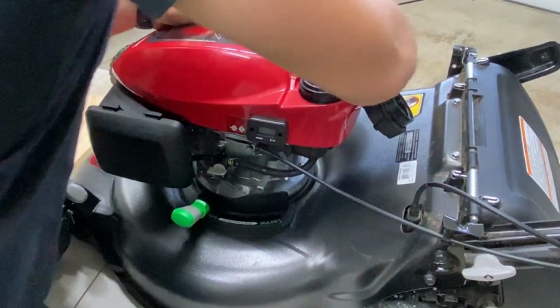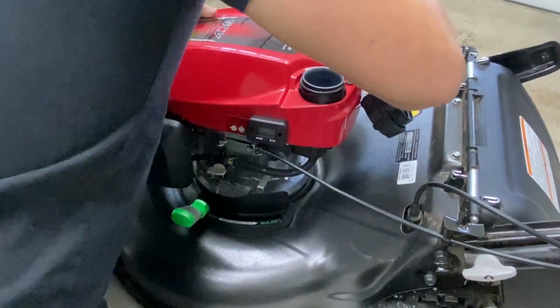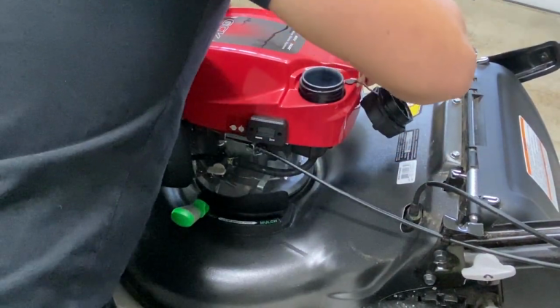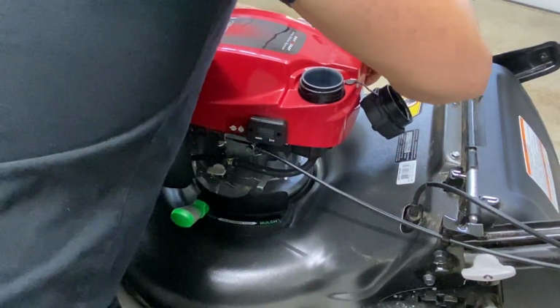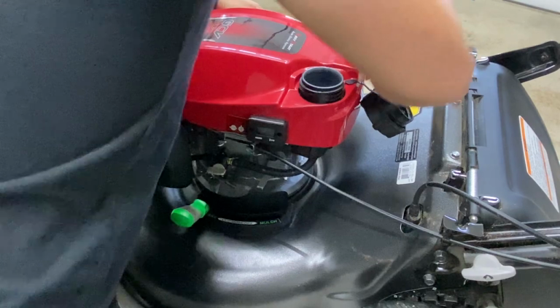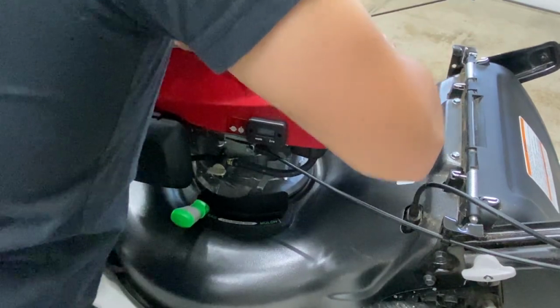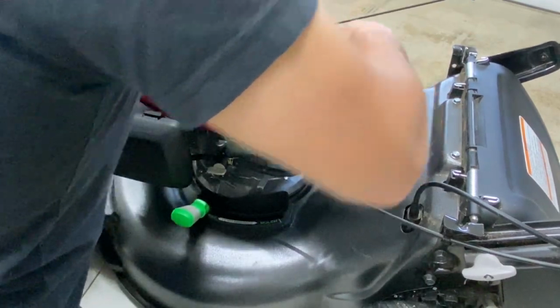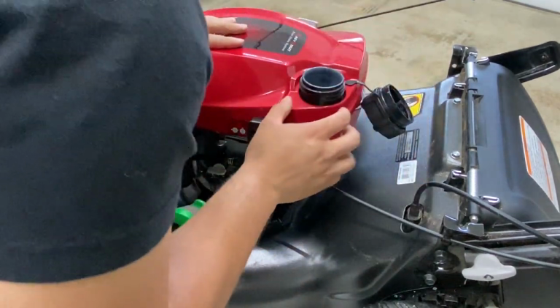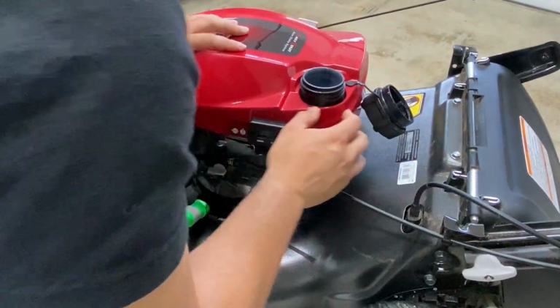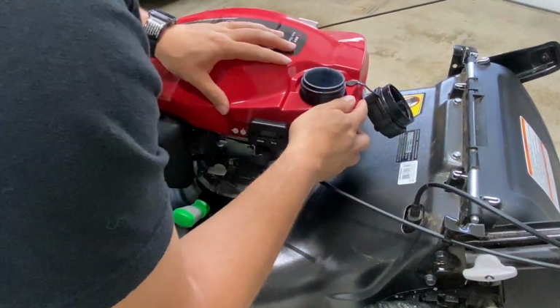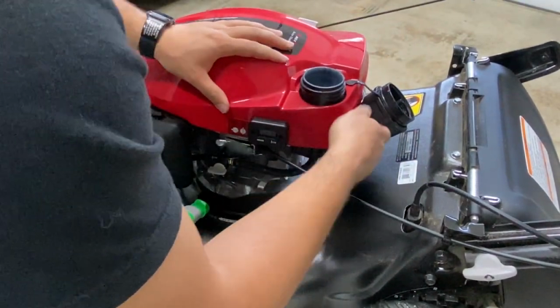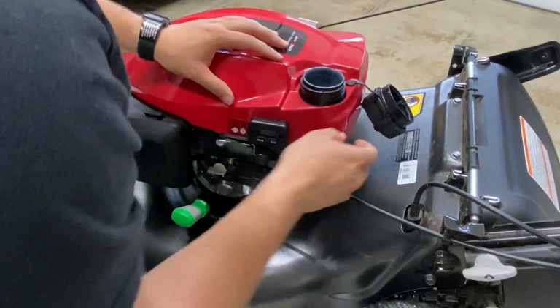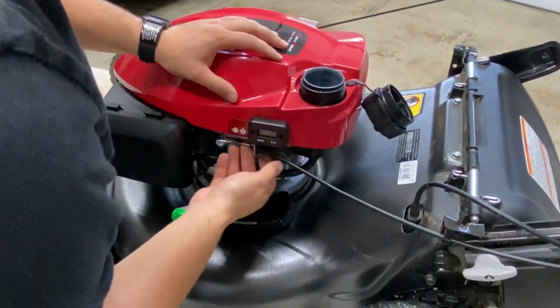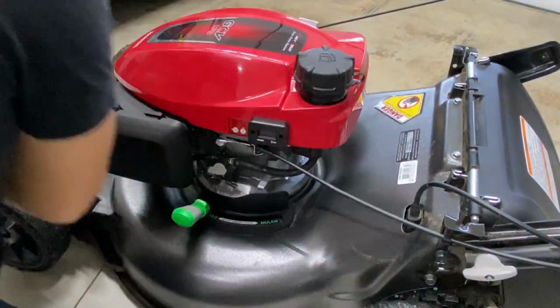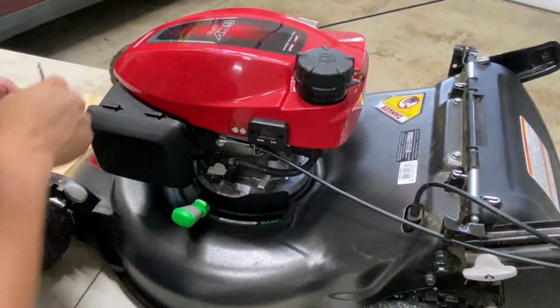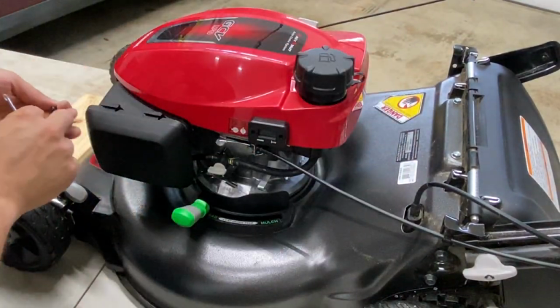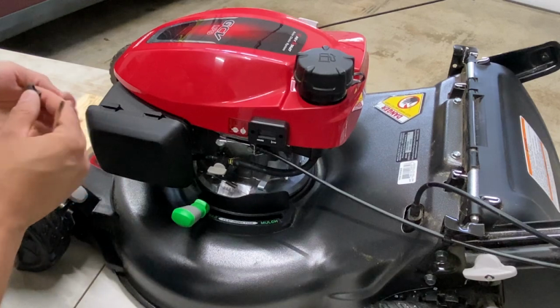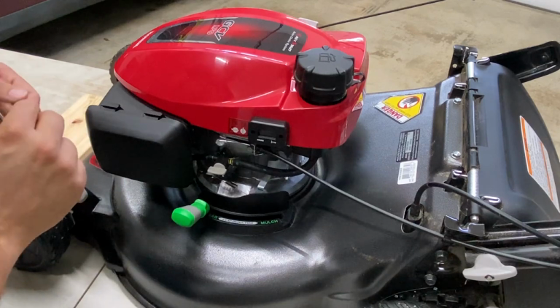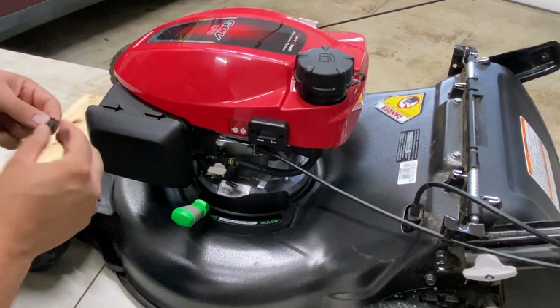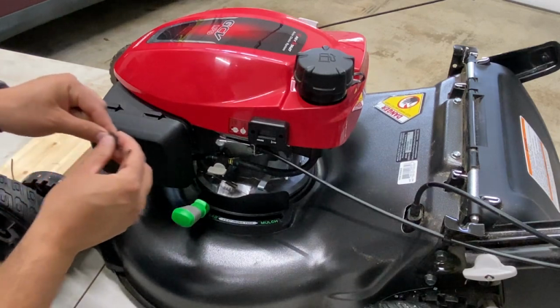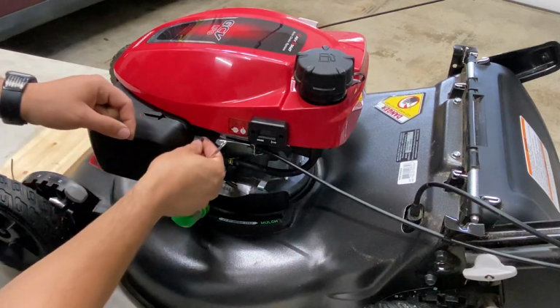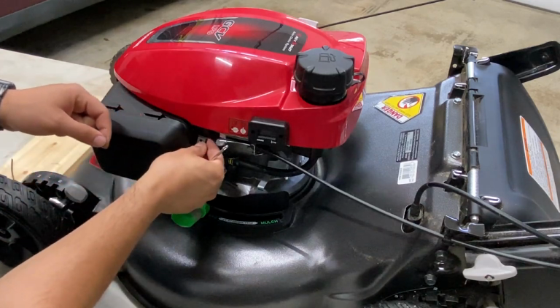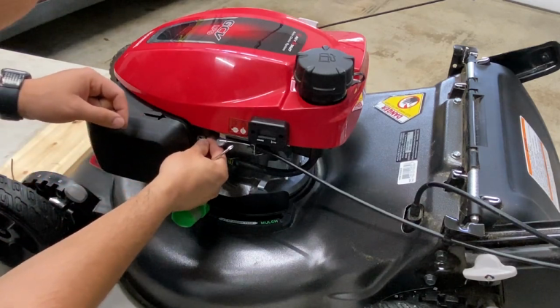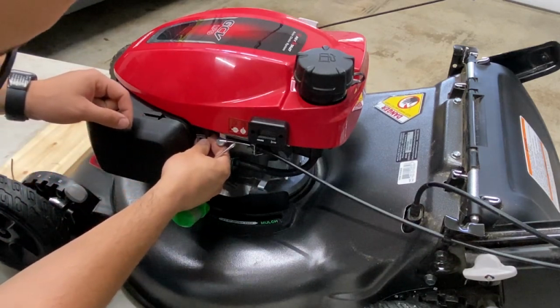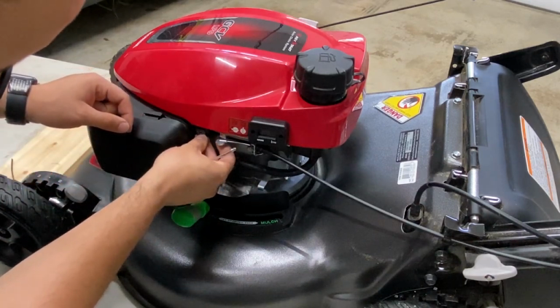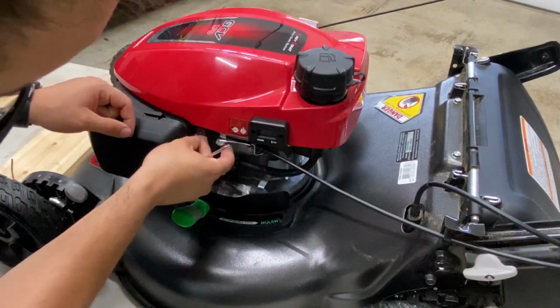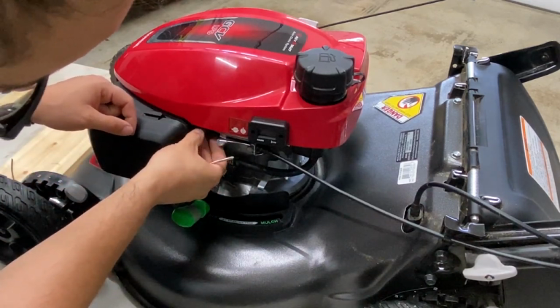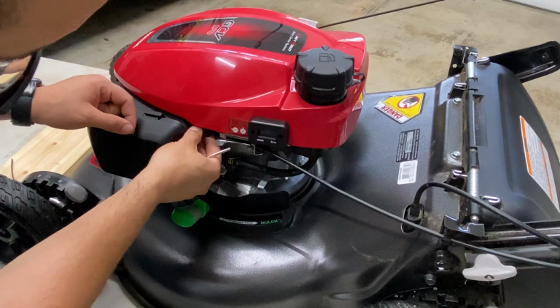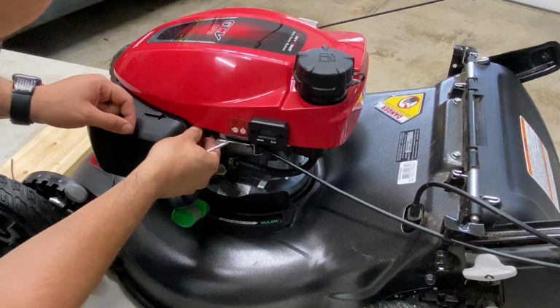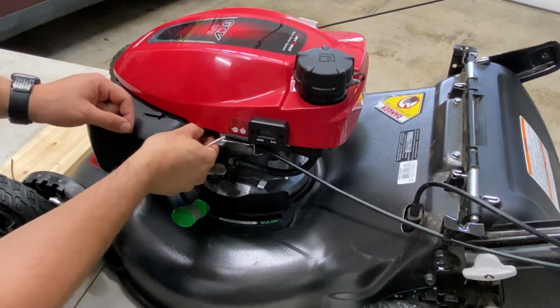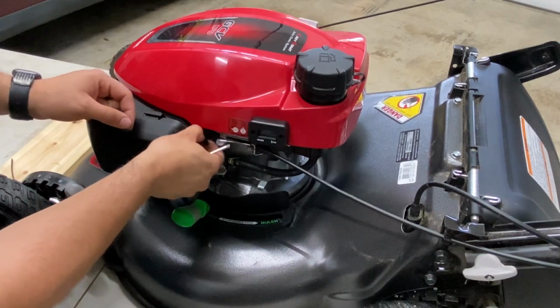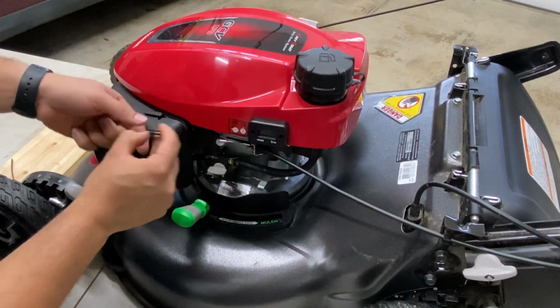Now we can fully re-secure this housing back onto the mower. I have it lined up pretty well — I'm just going to push down, snap it into place all around, and we can install this clip back on. Not backwards though.